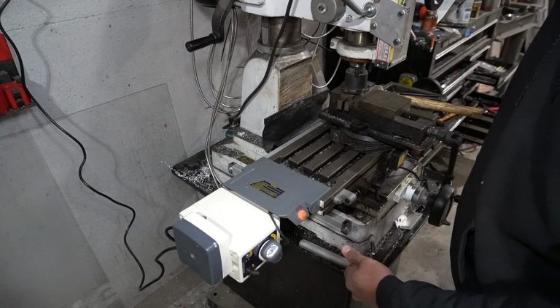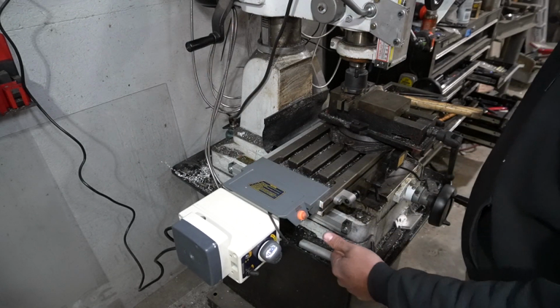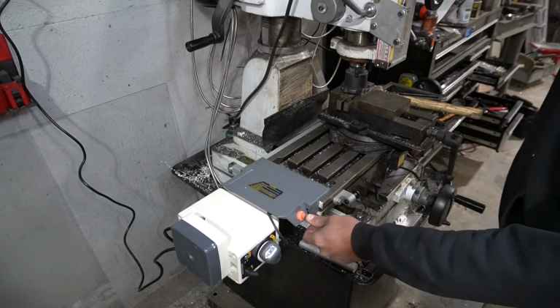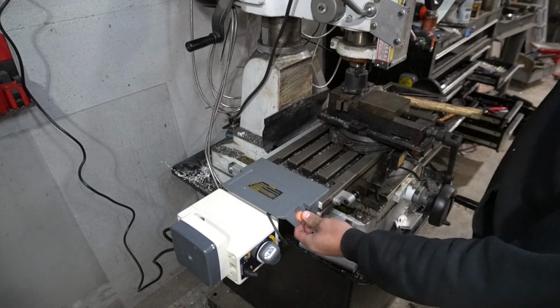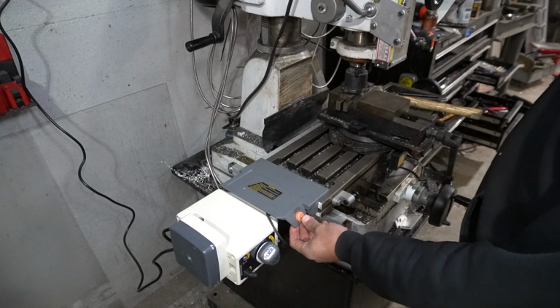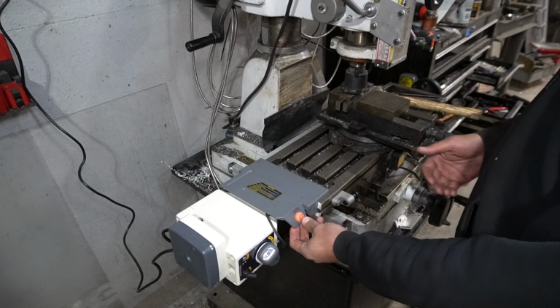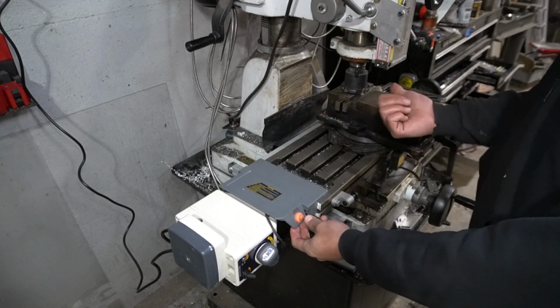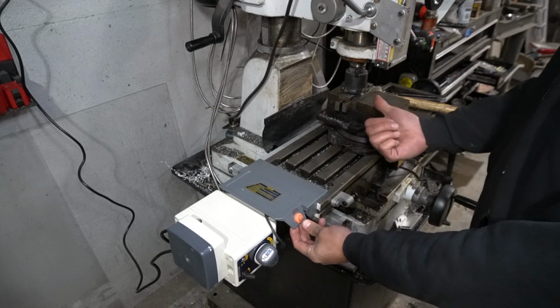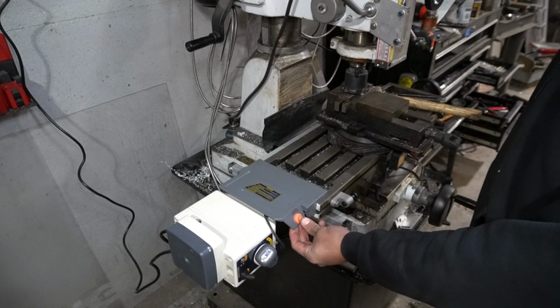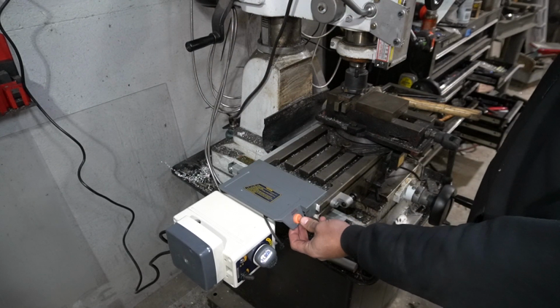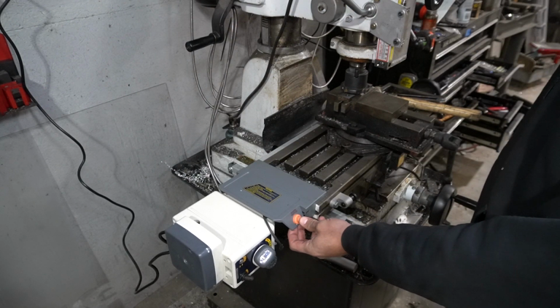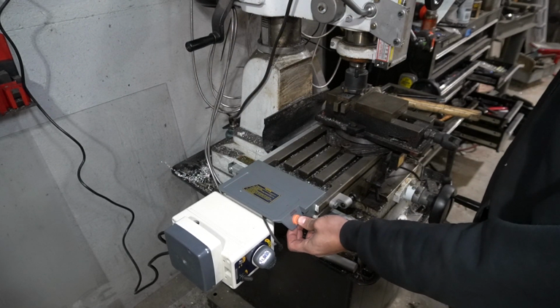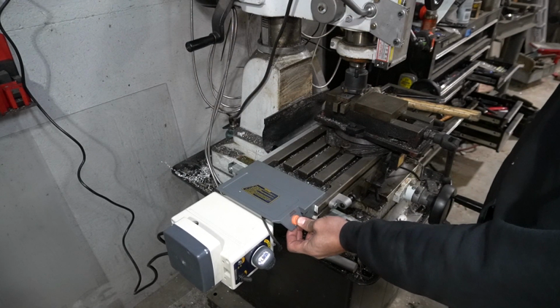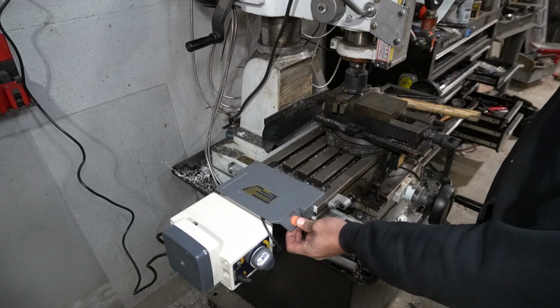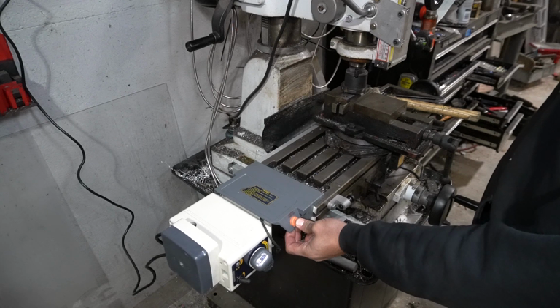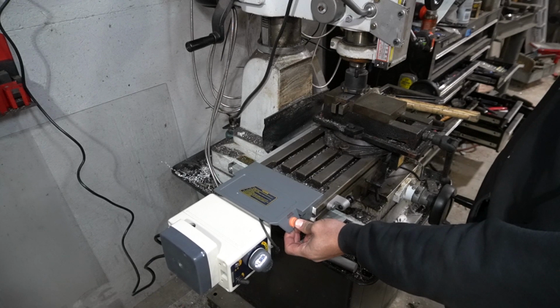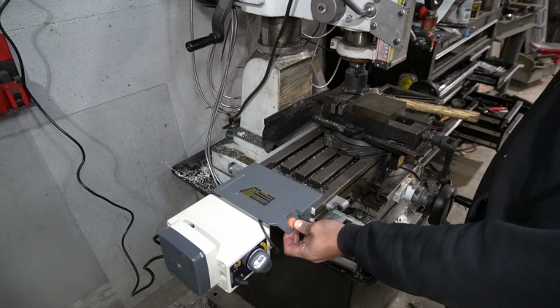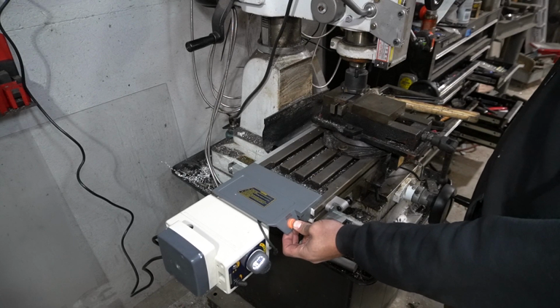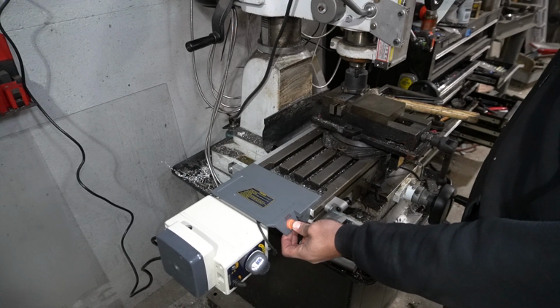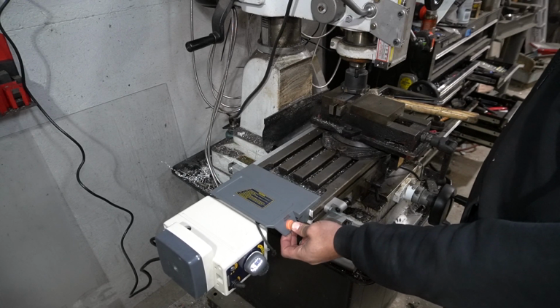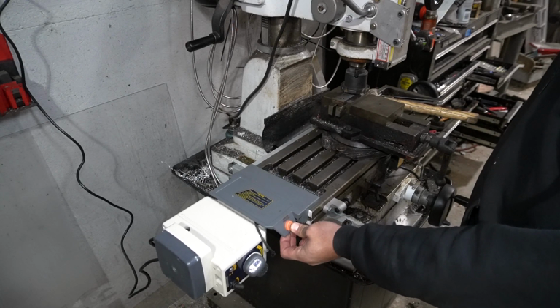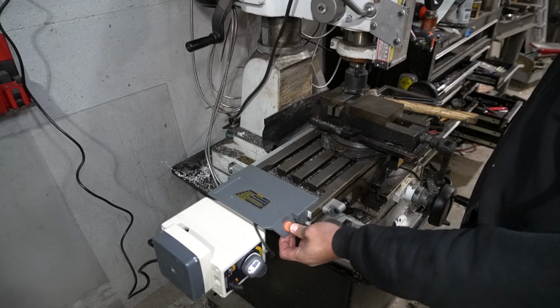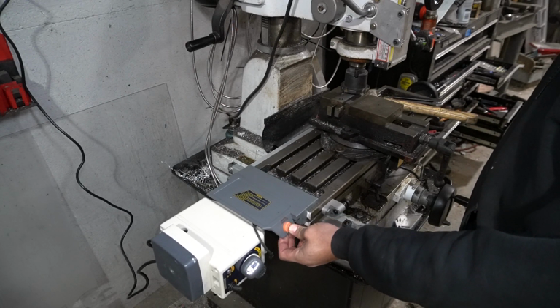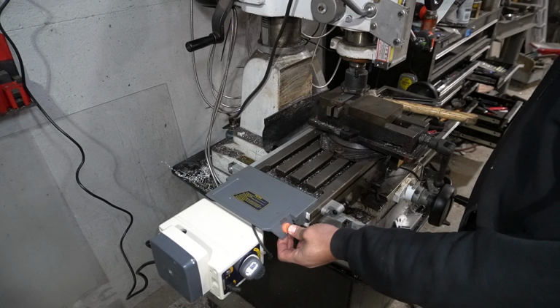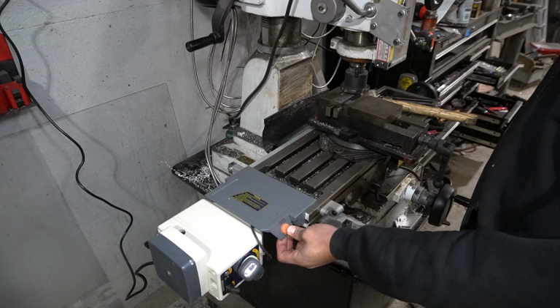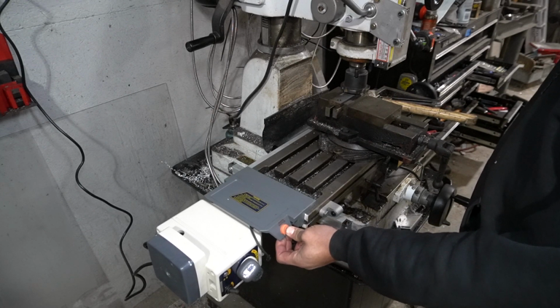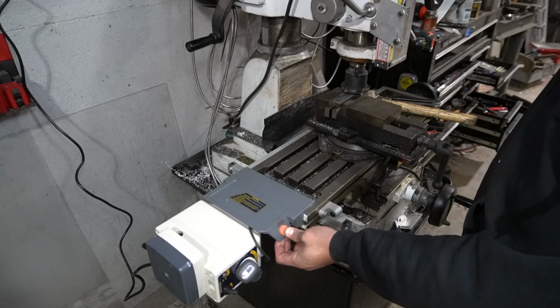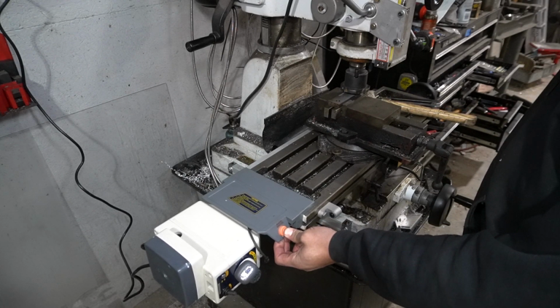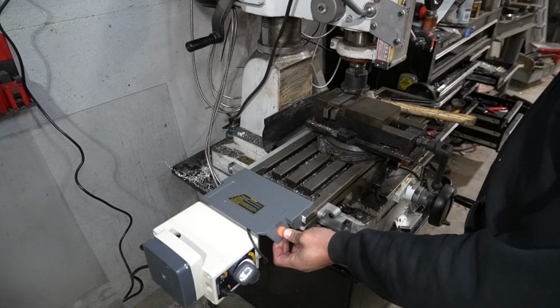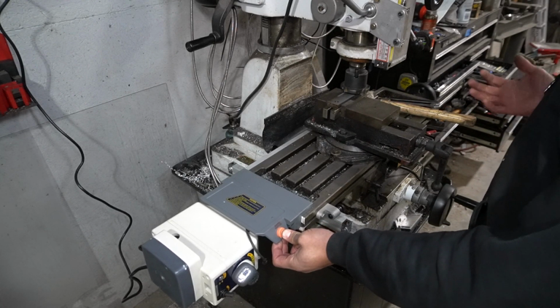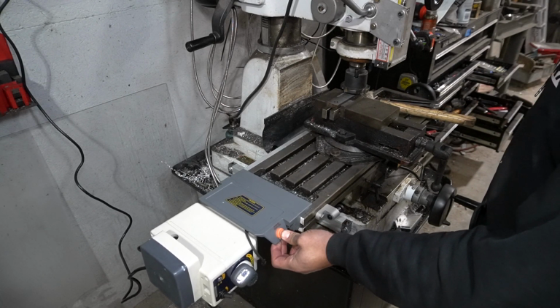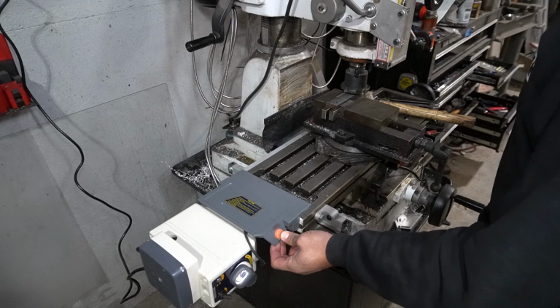Here's another thing you can do with the rapid switch: if I'm traversing back to get a new cut, I can push the rapid switch and it goes somewhat faster.